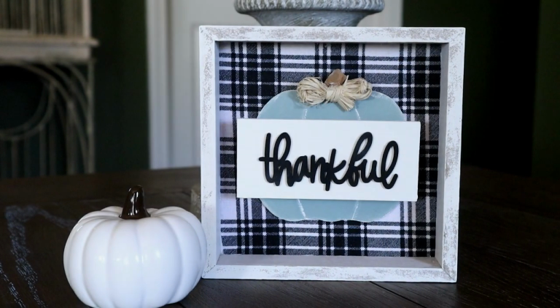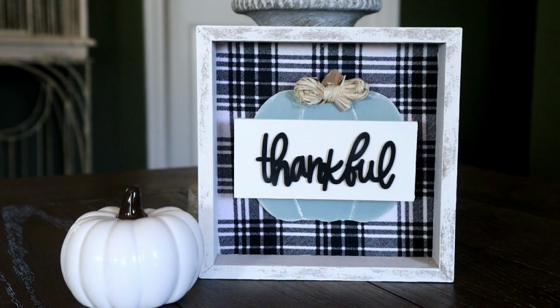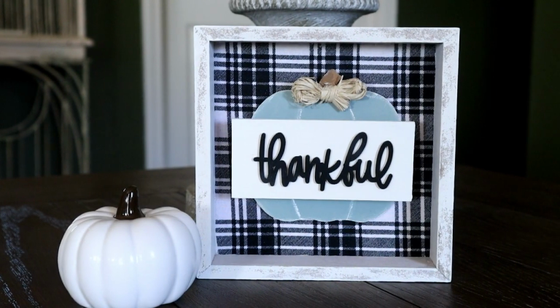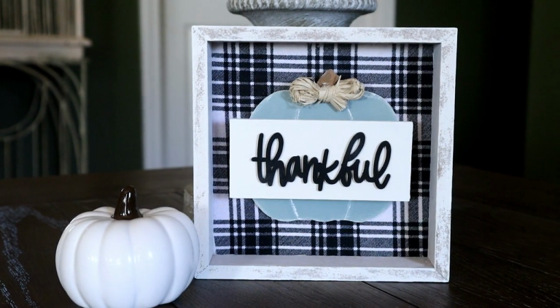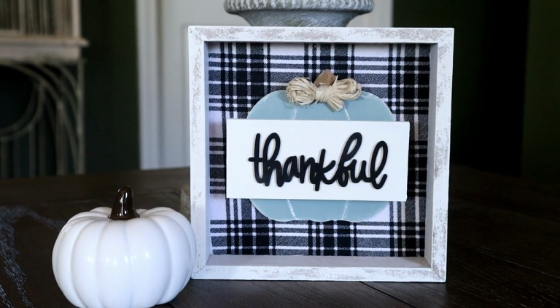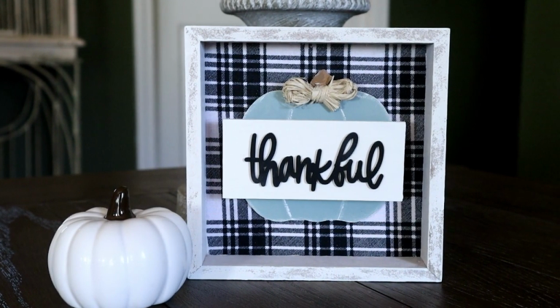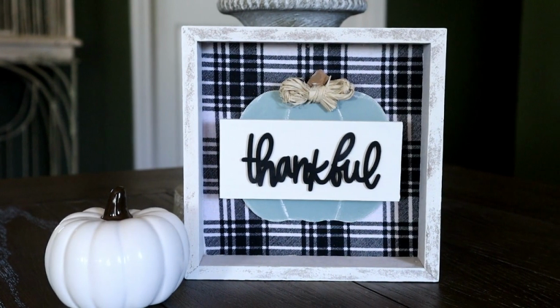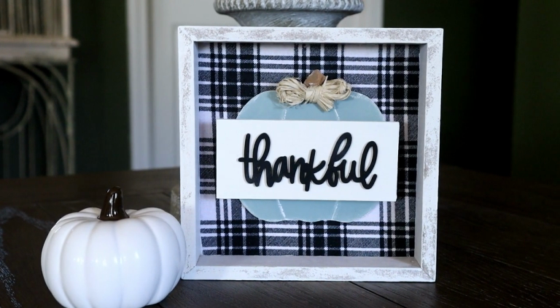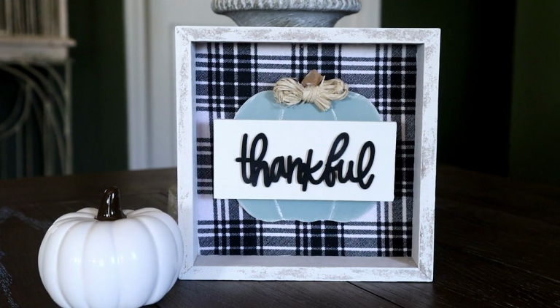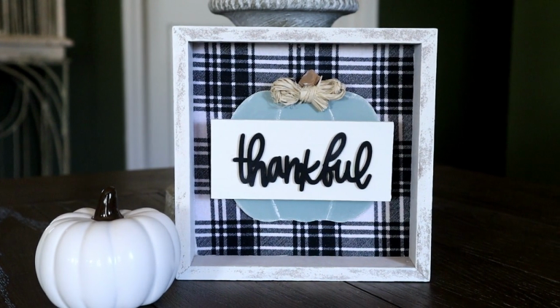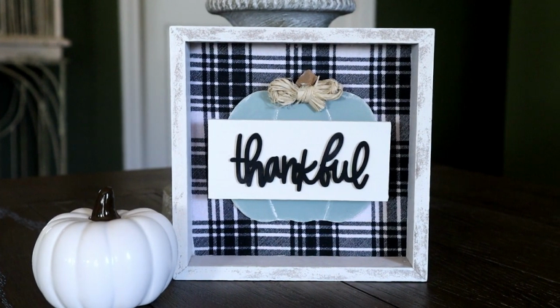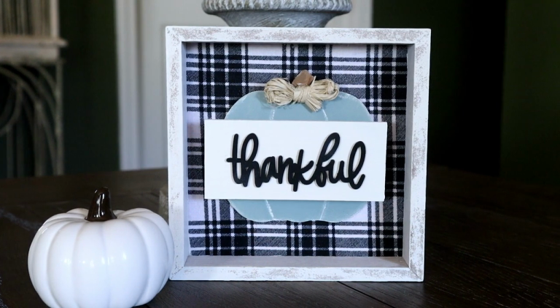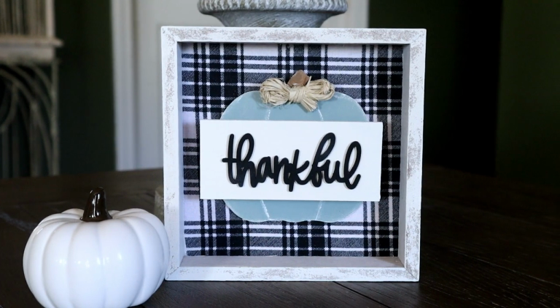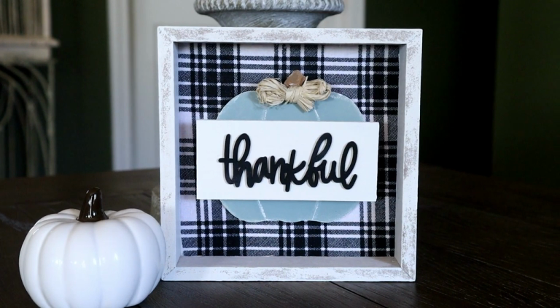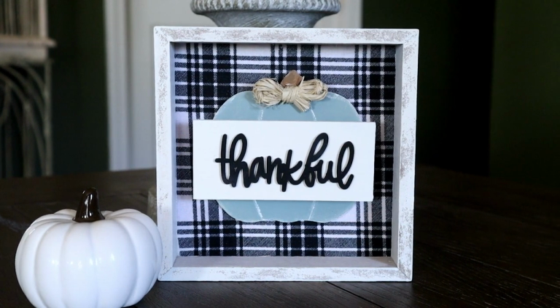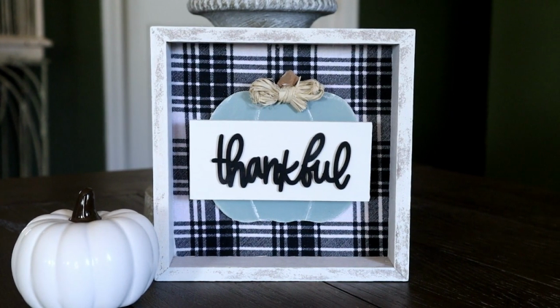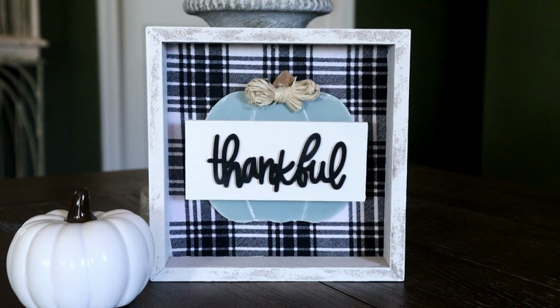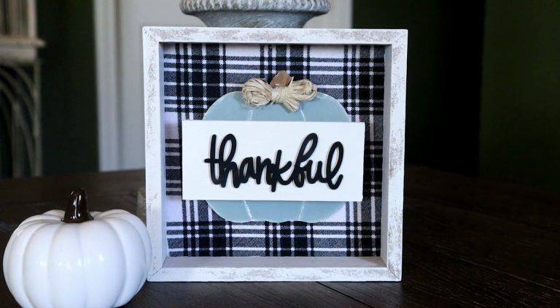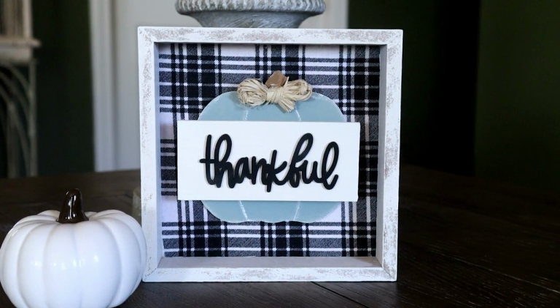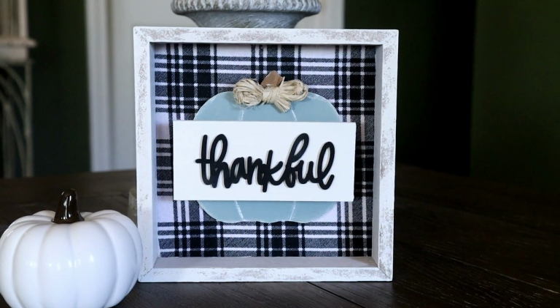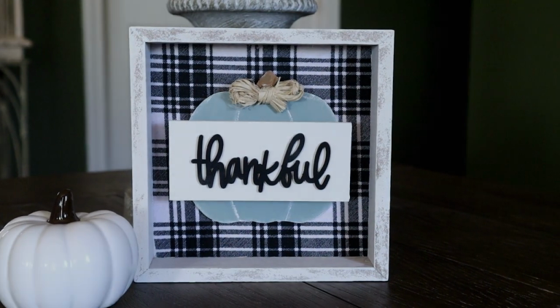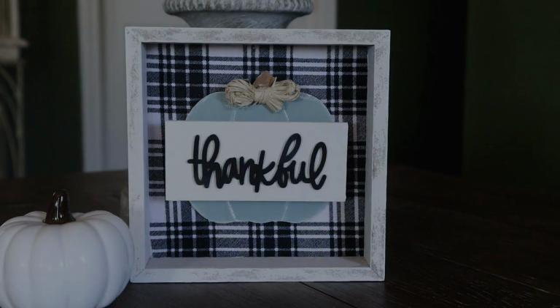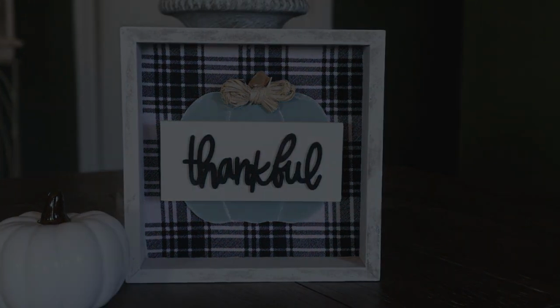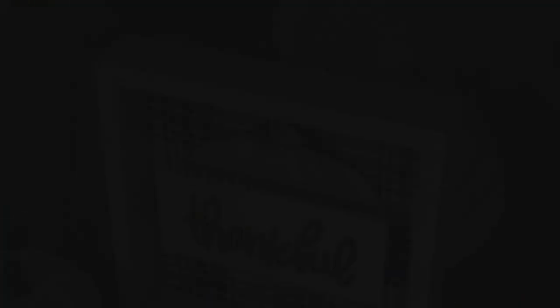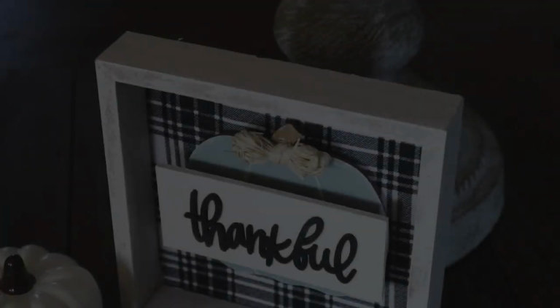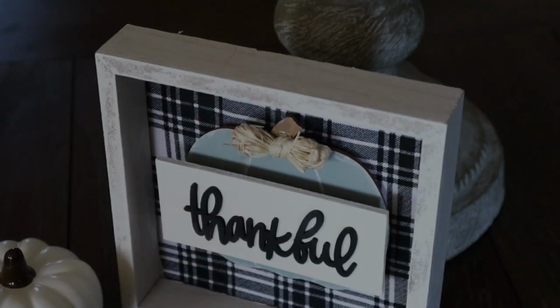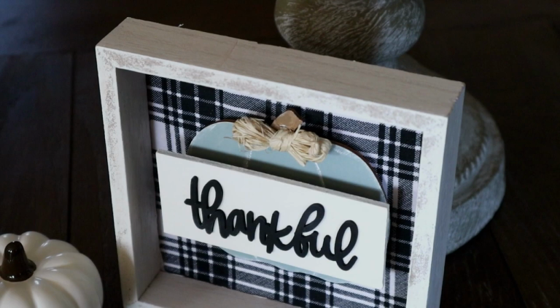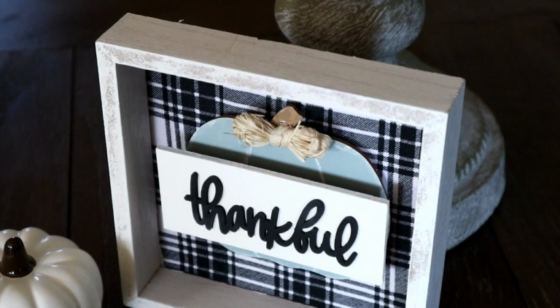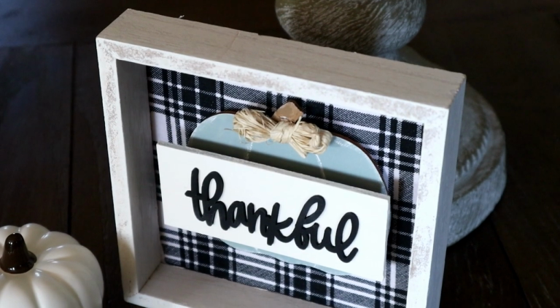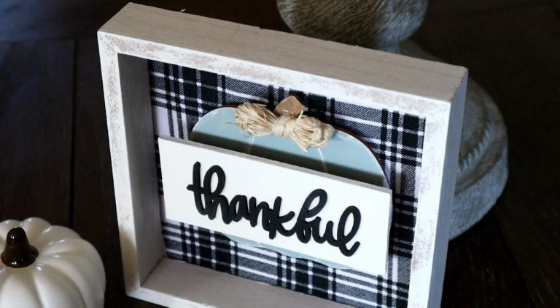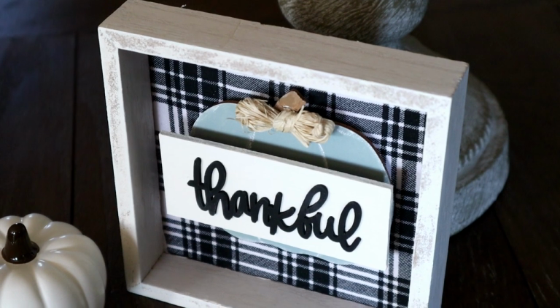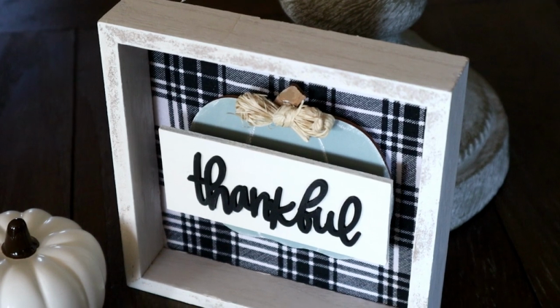This is the thankful sign all finished. This one was so easy and inexpensive to create and it is the perfect tabletop sign for this fall.